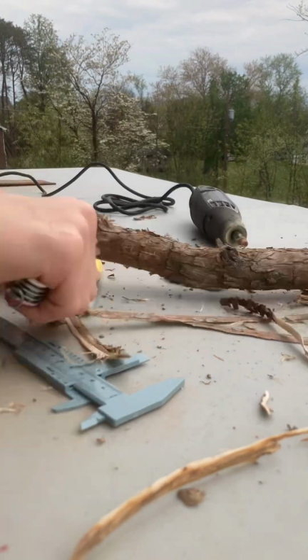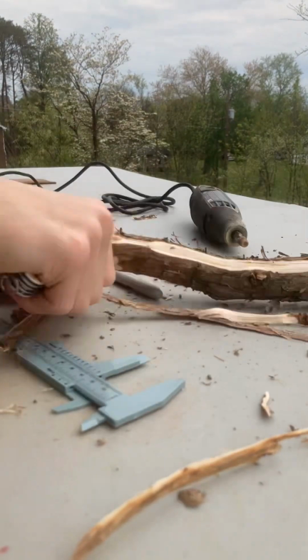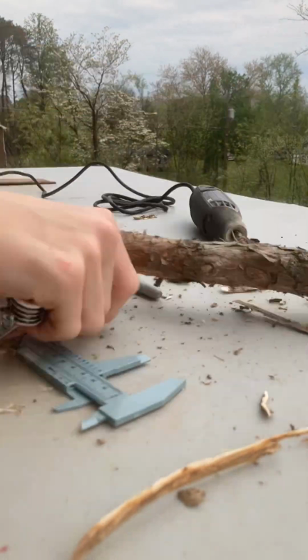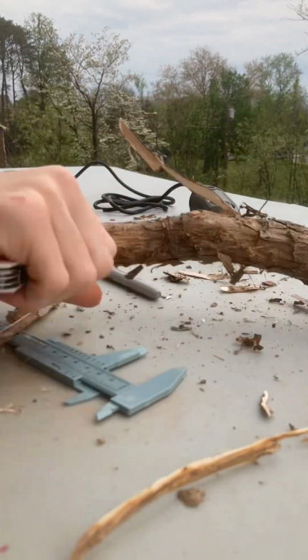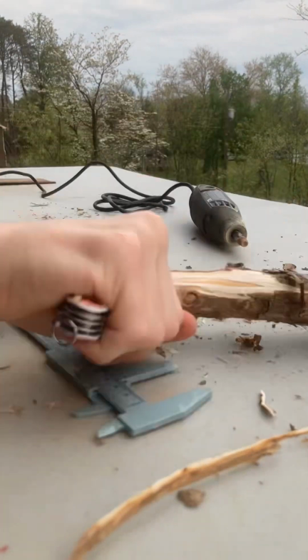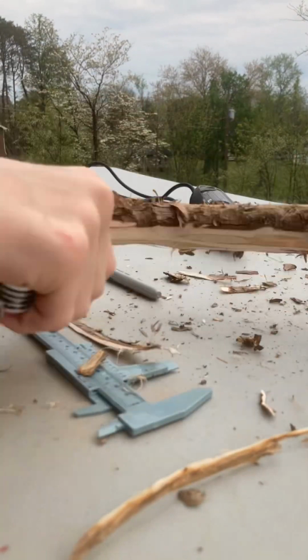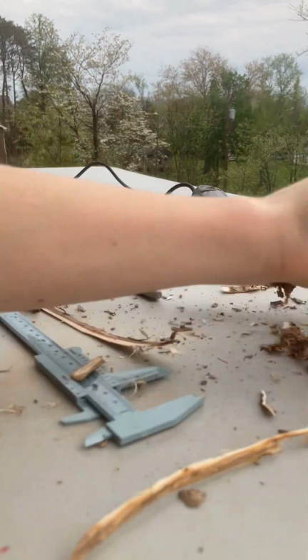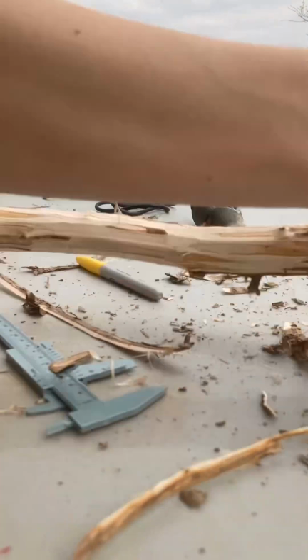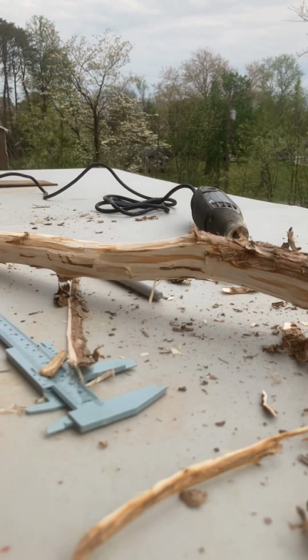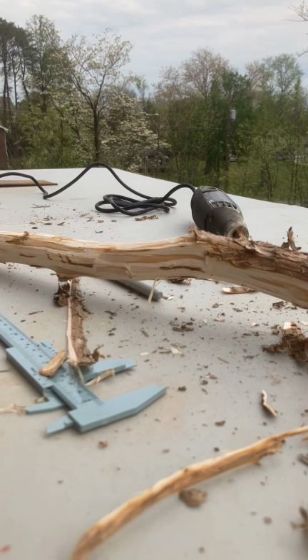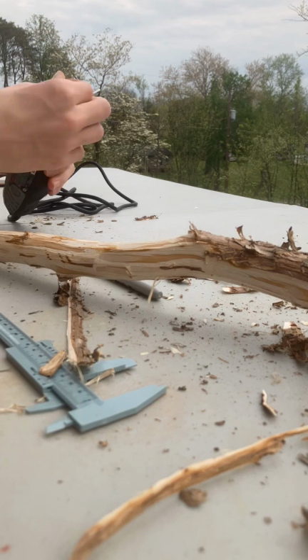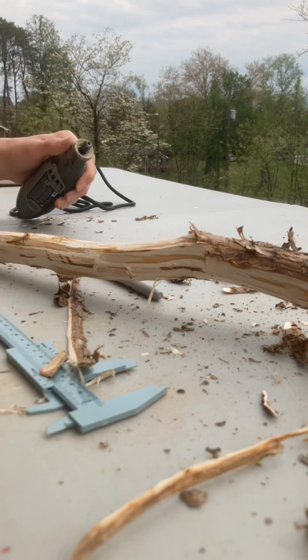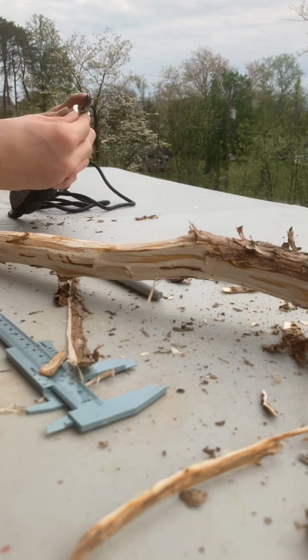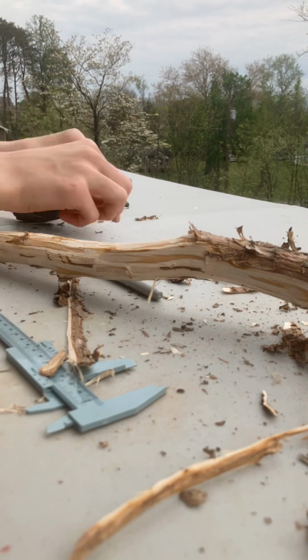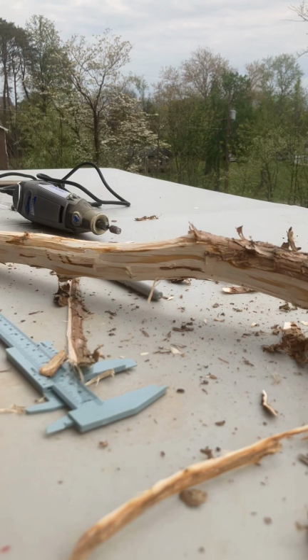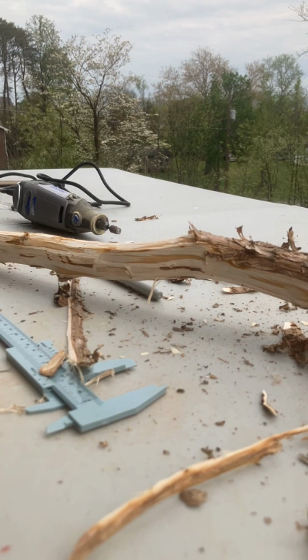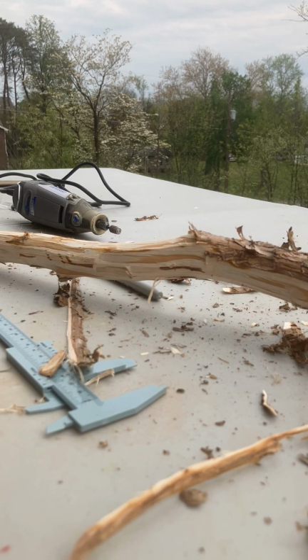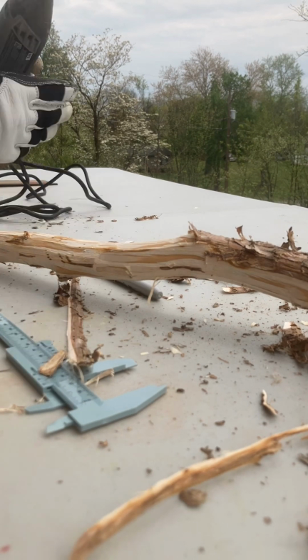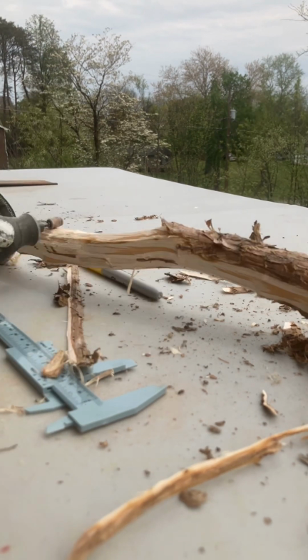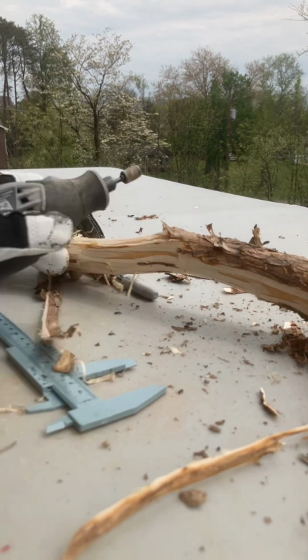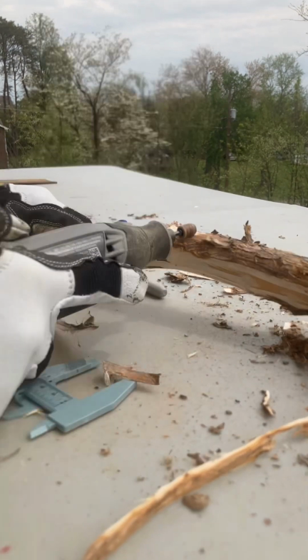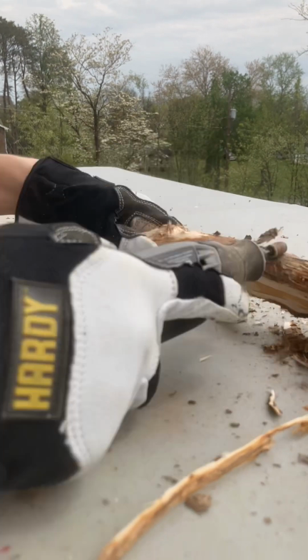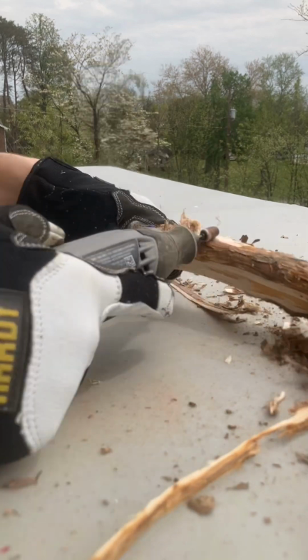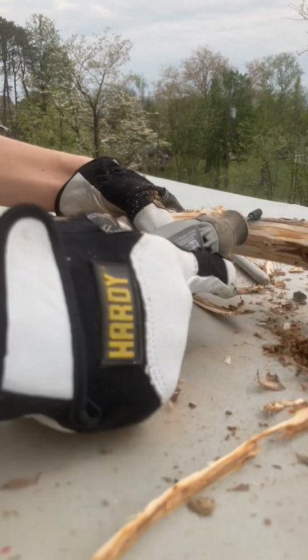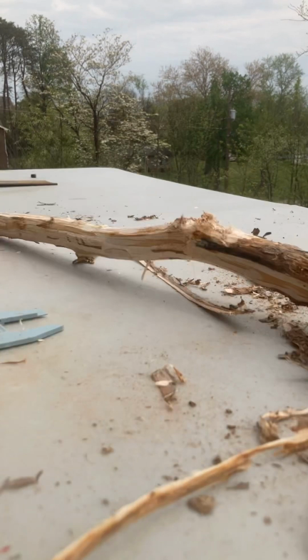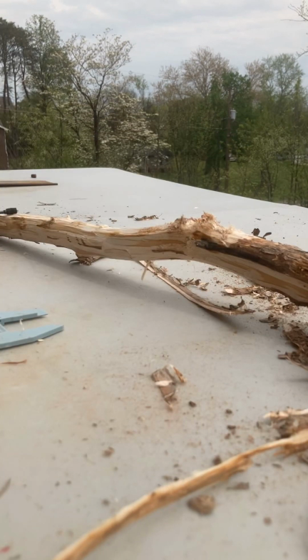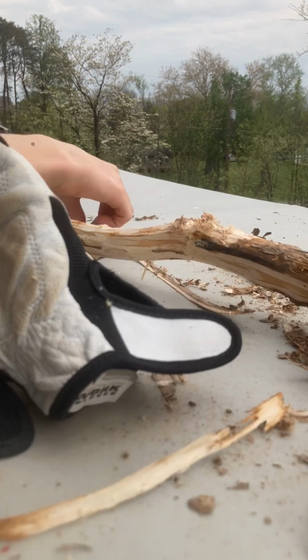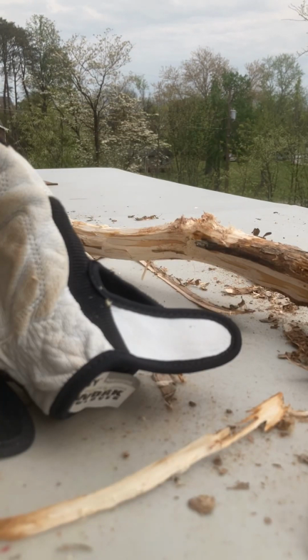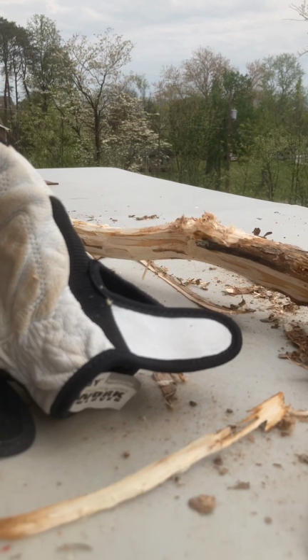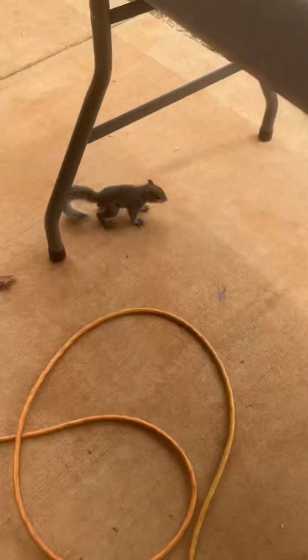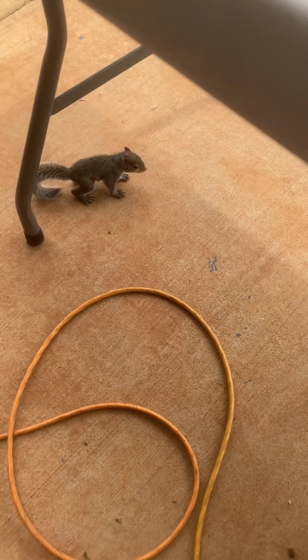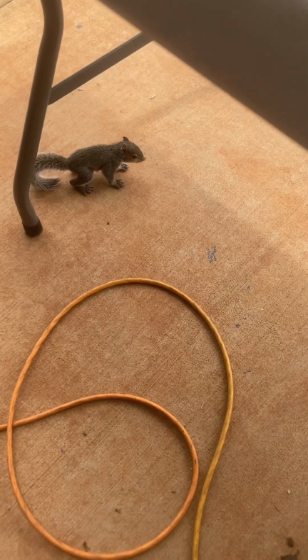Once I was done with that, I got to work dremeling with a dremel saw. It was really just using the sand bit and drill bit over and over again until it took shape — it was just a squirrel.